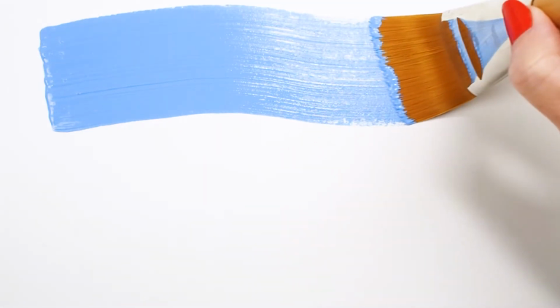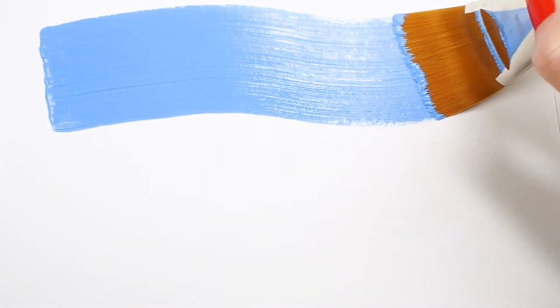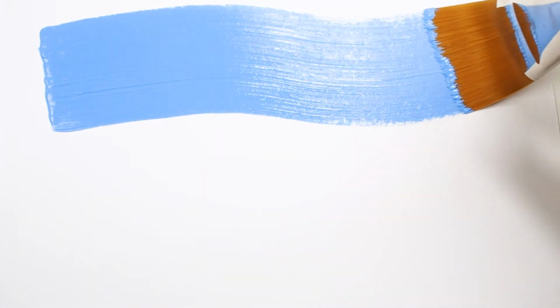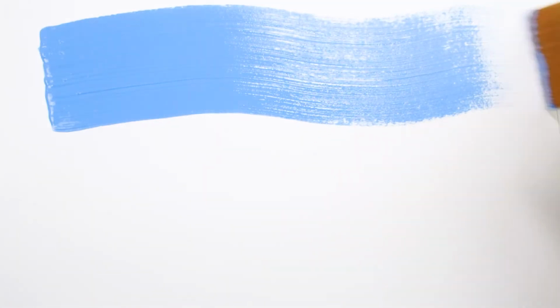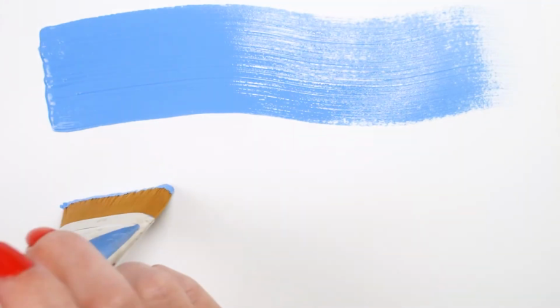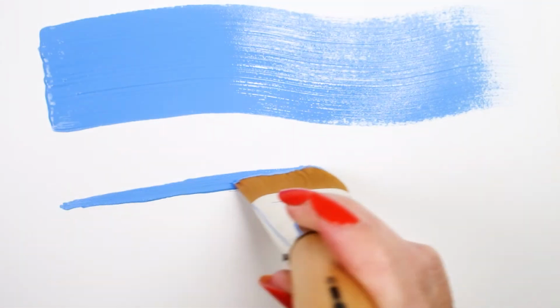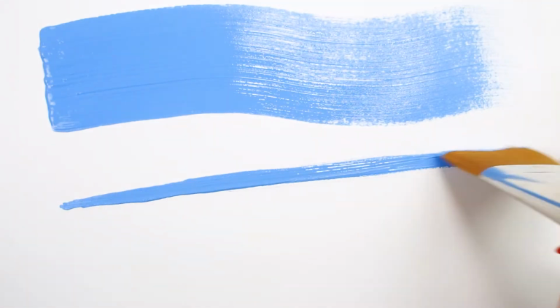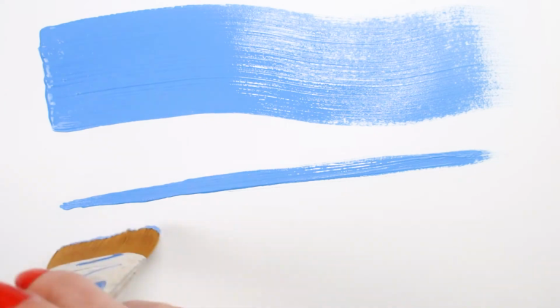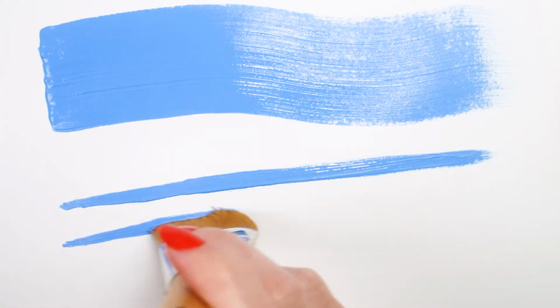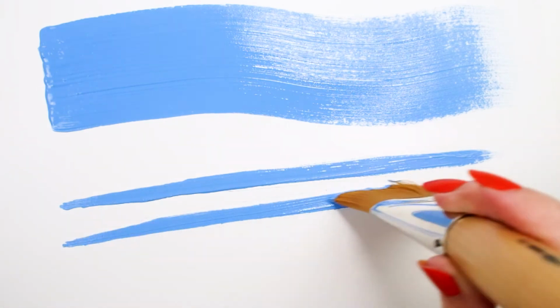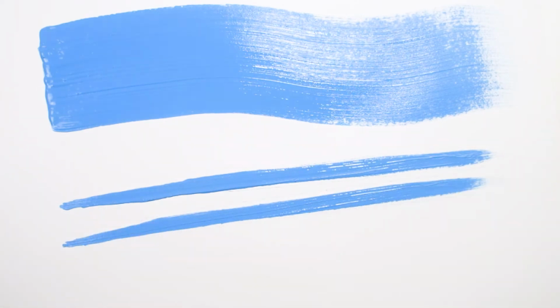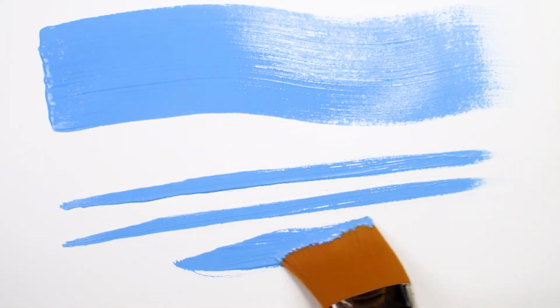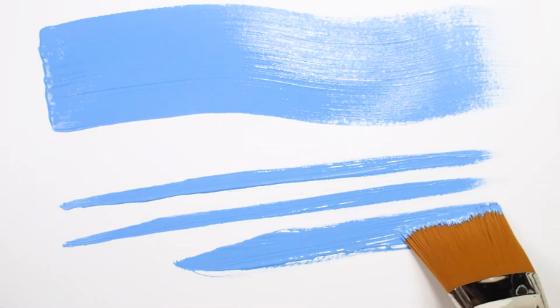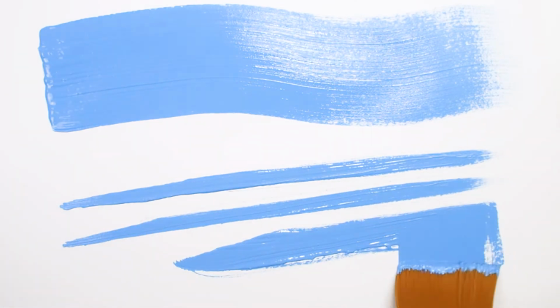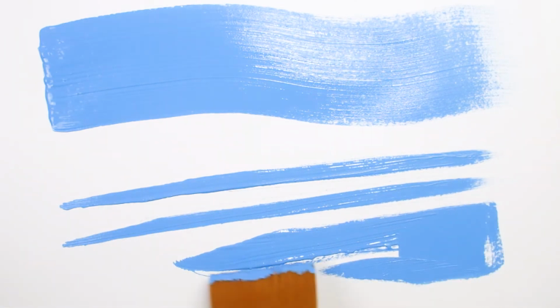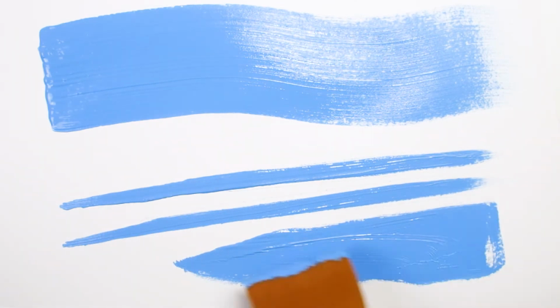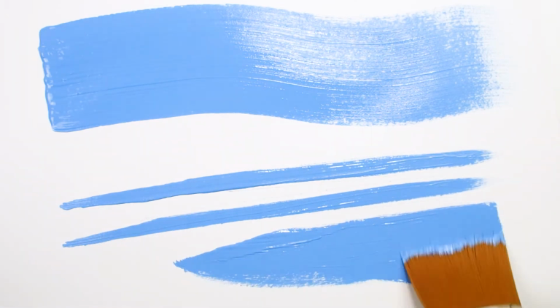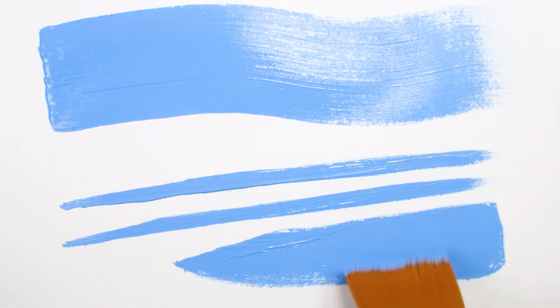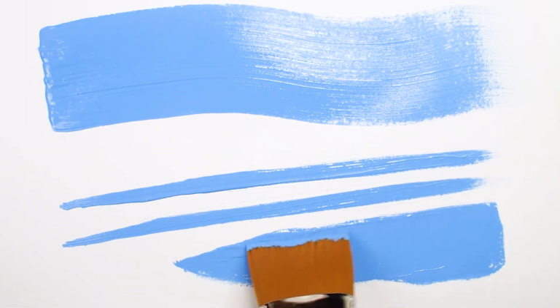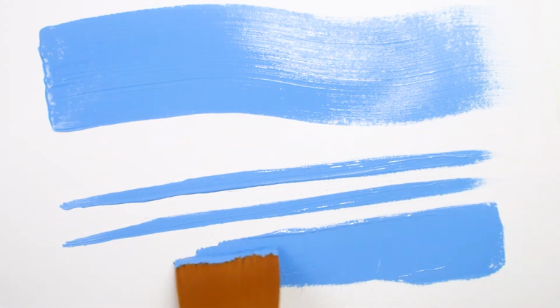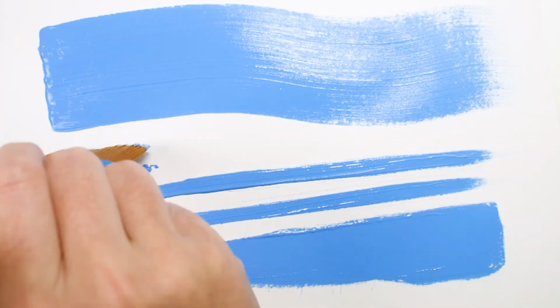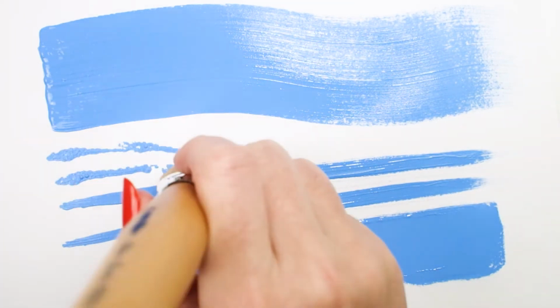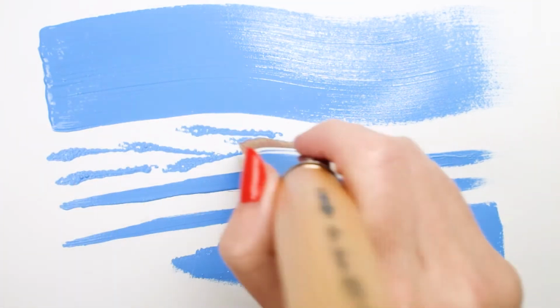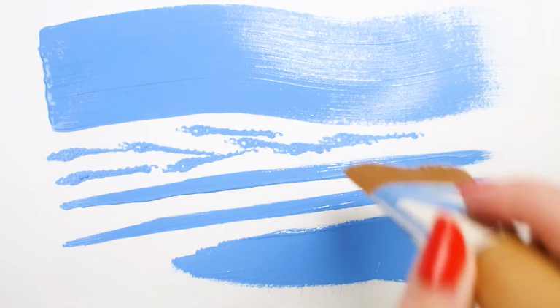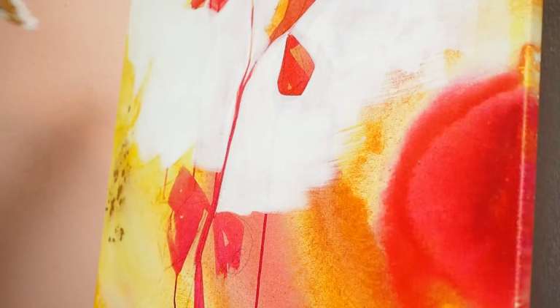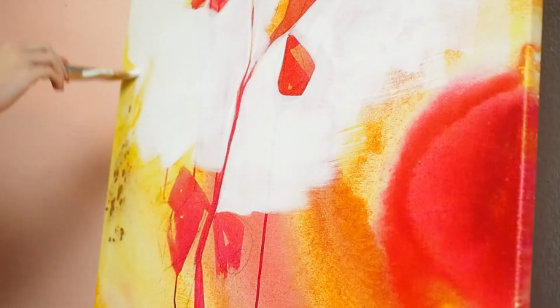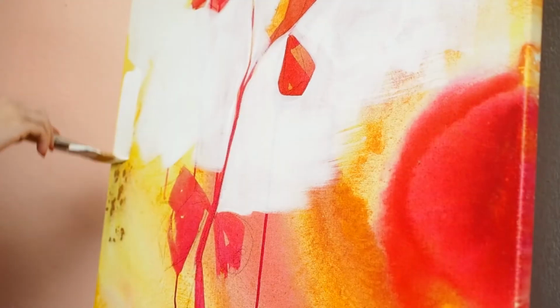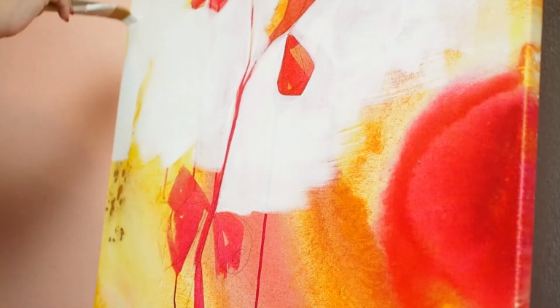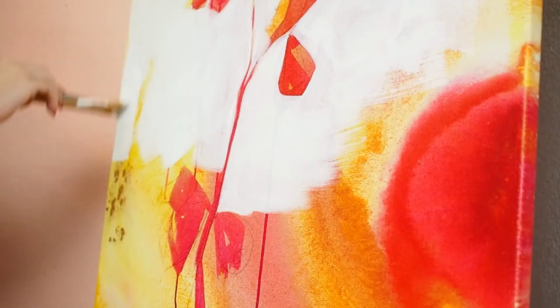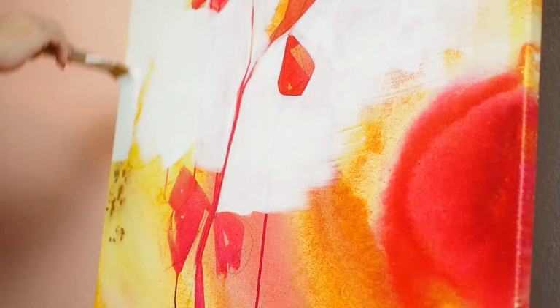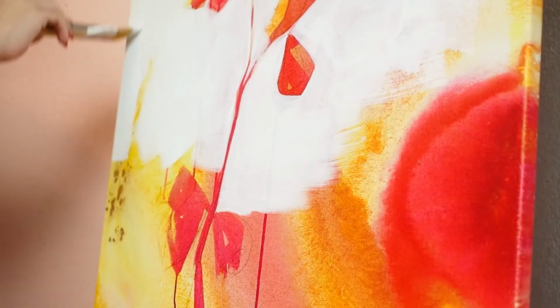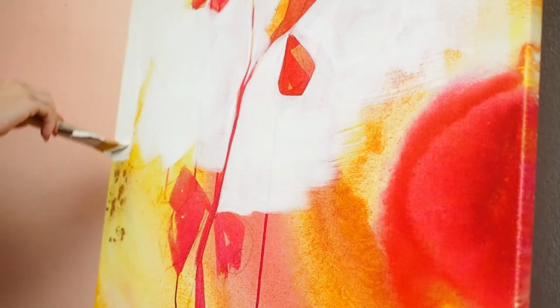This brush can be used with acrylics, watercolor, and for blending oils together, but be sure to use an odorless solvent when cleaning oil paint to preserve the synthetic filaments.